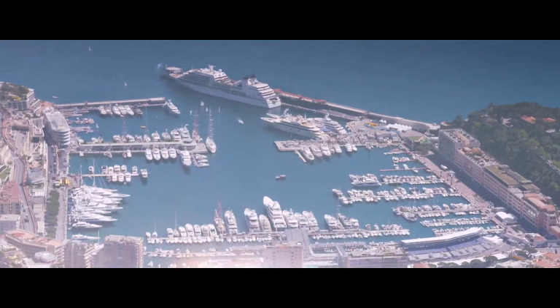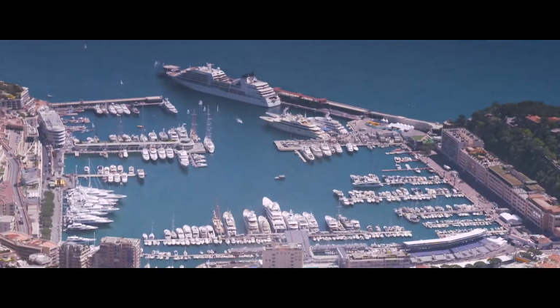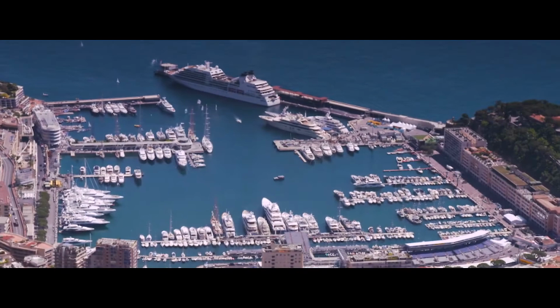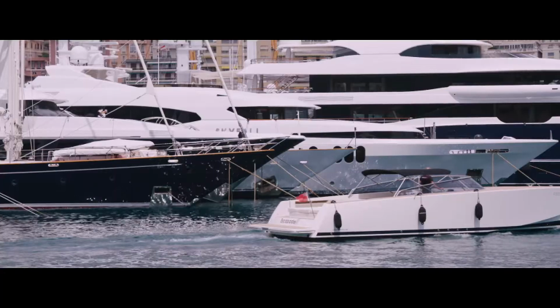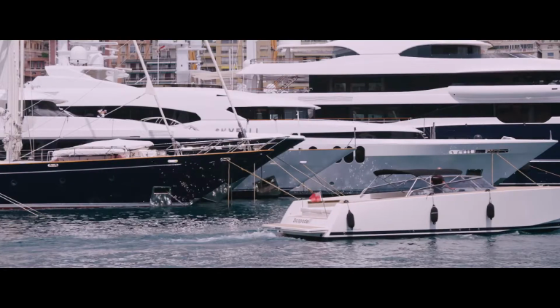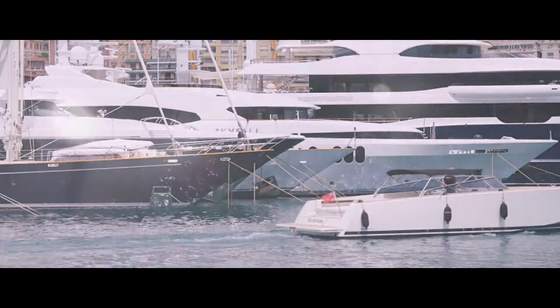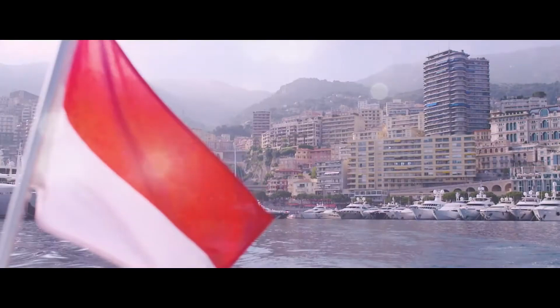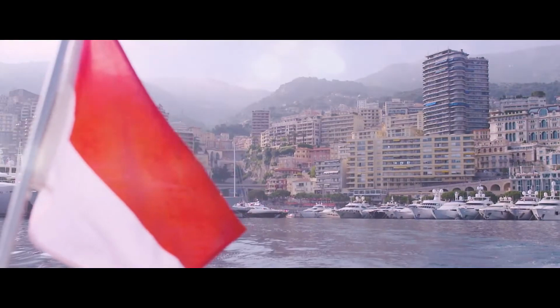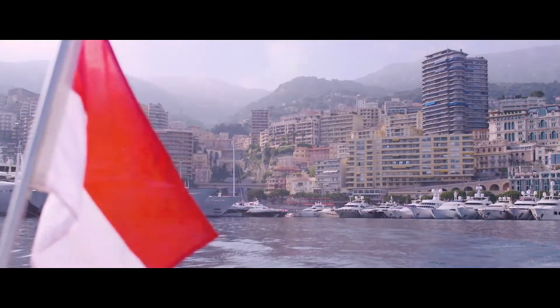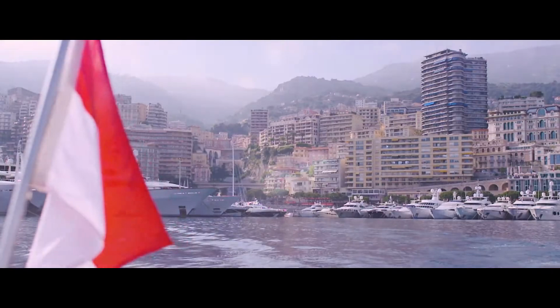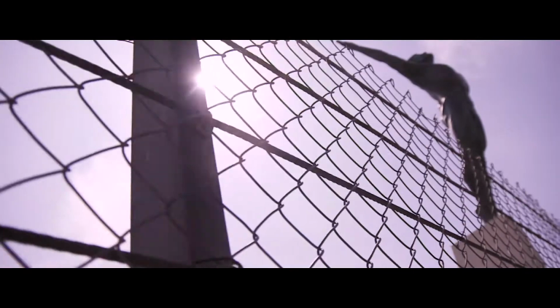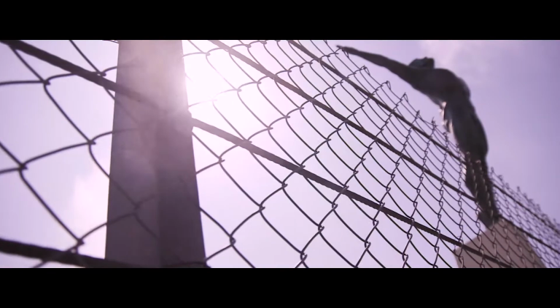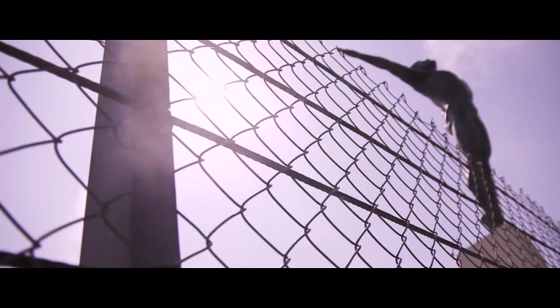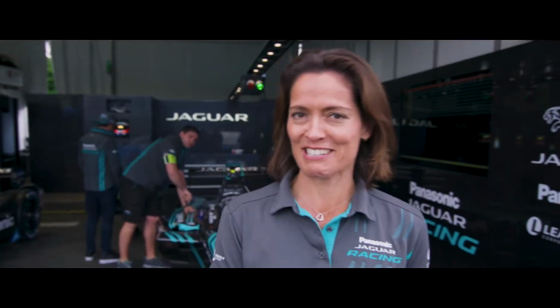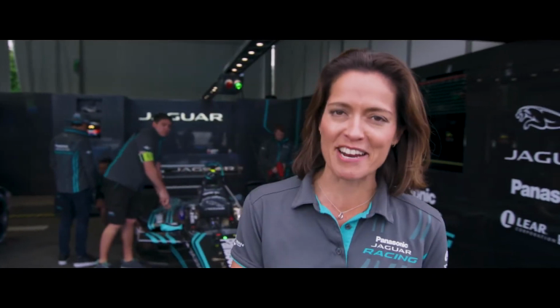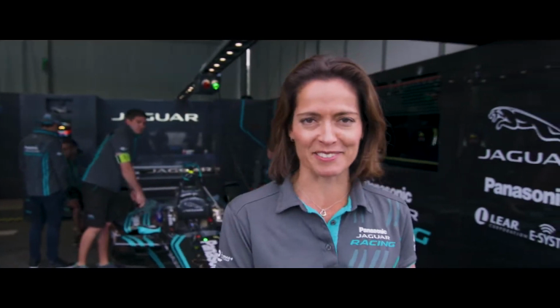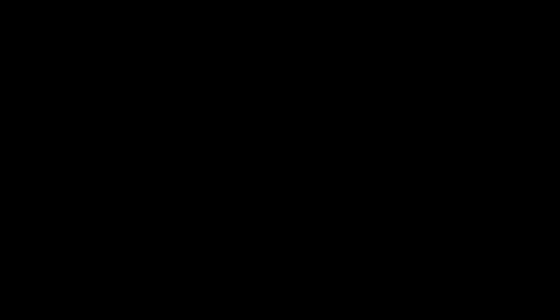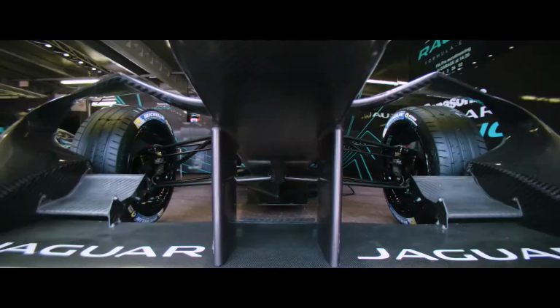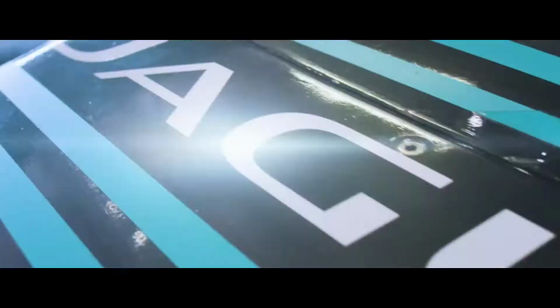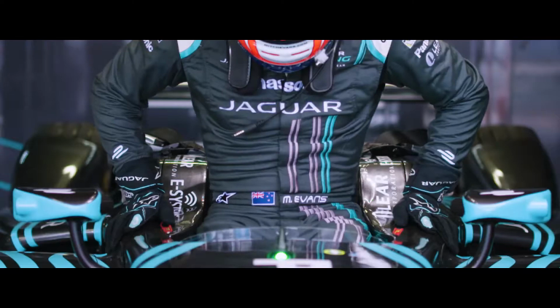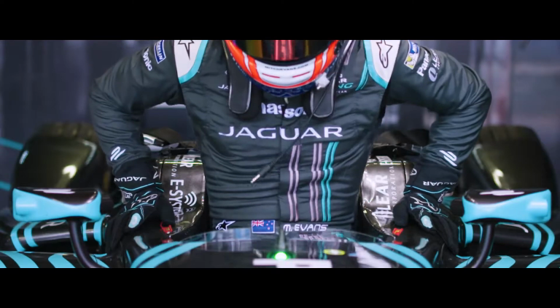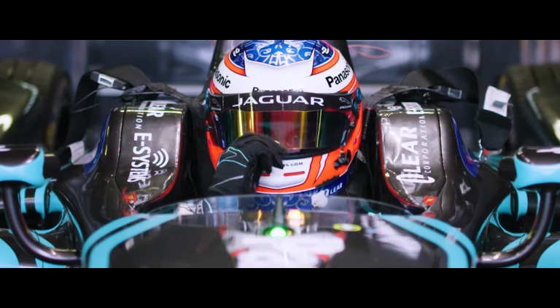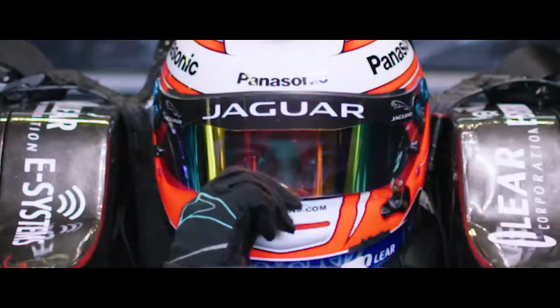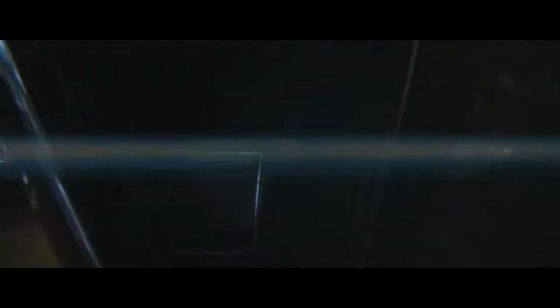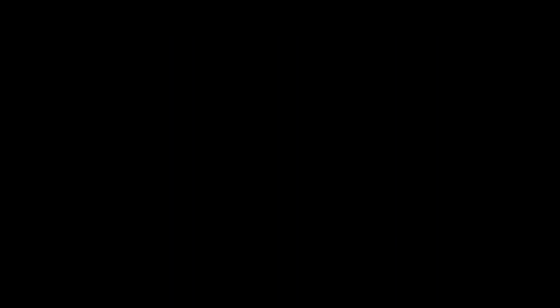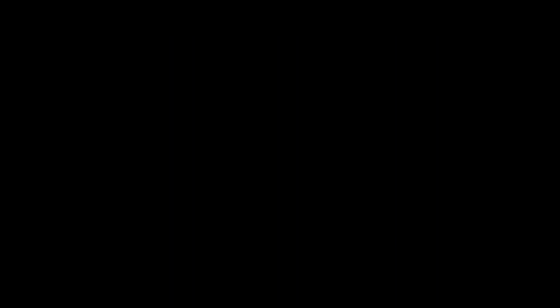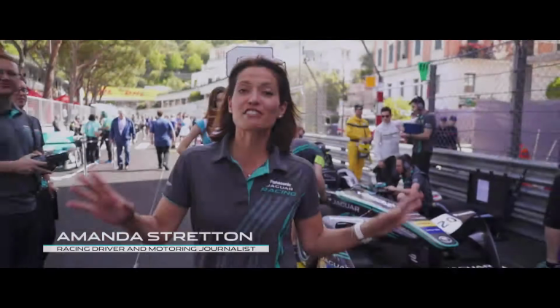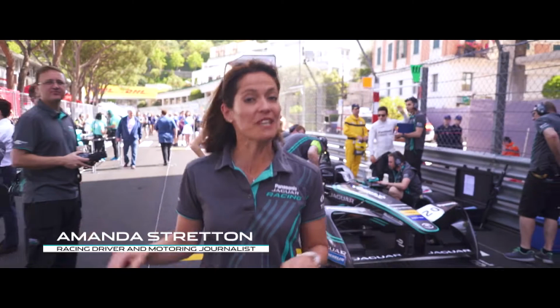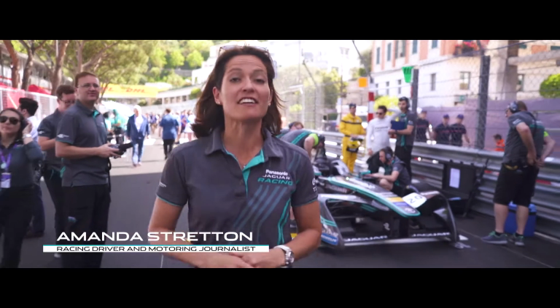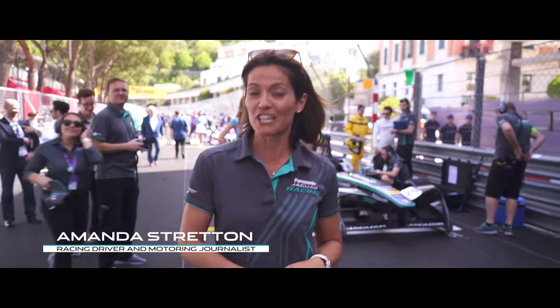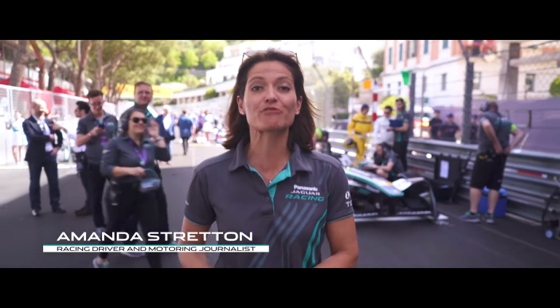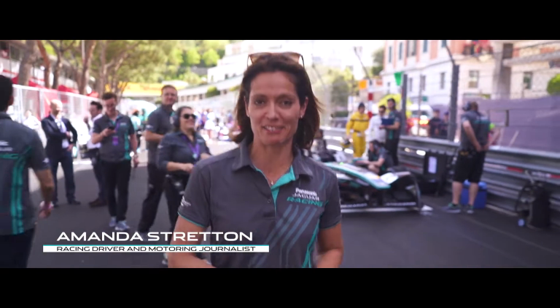Welcome to Monaco, a city renowned for style, sophistication and inner-city racing. This is Formula E, the all-electric race series.